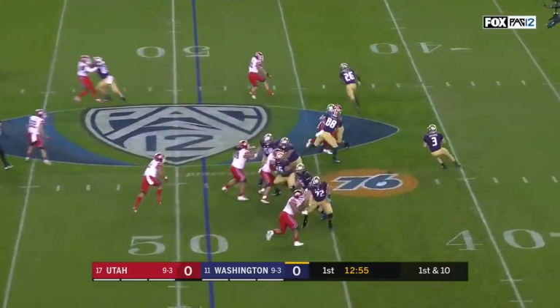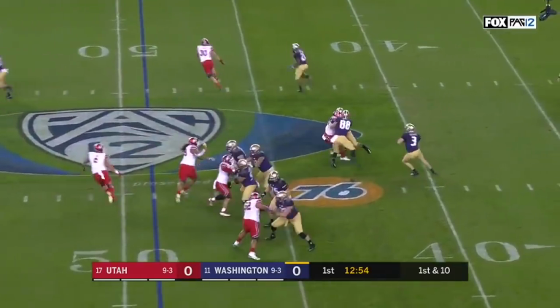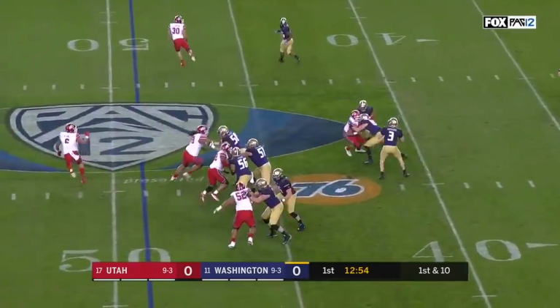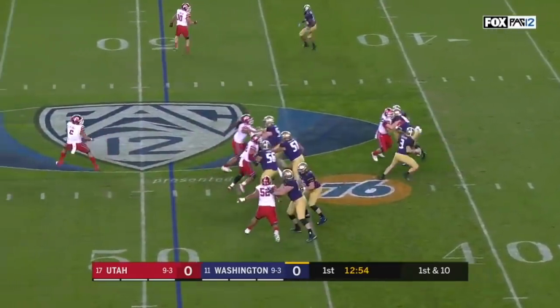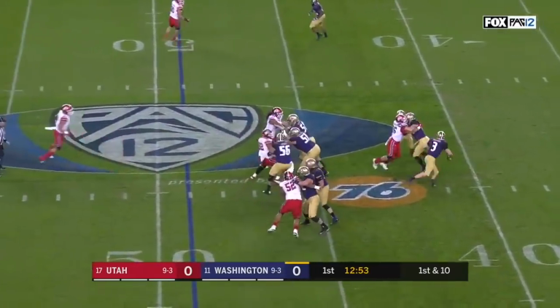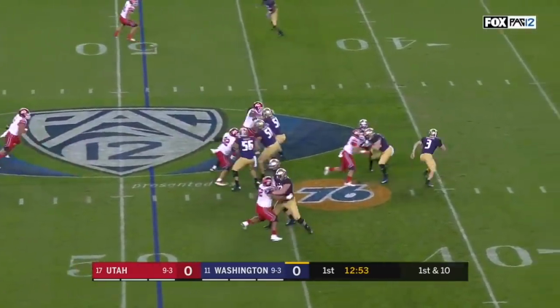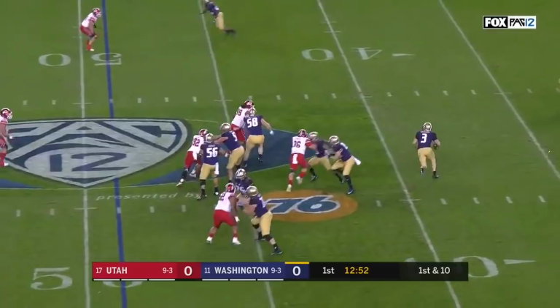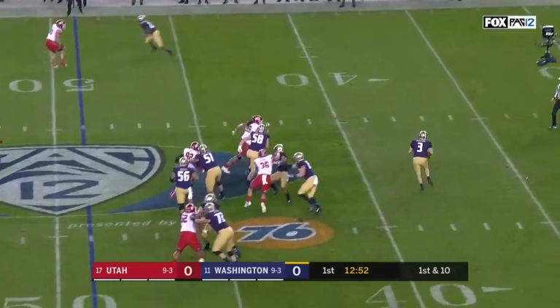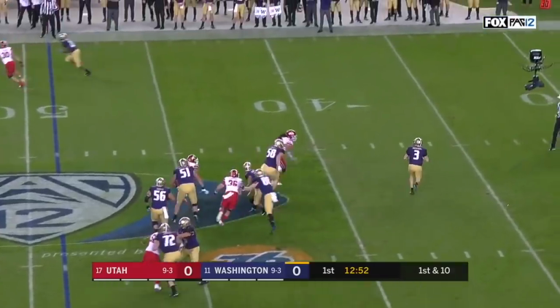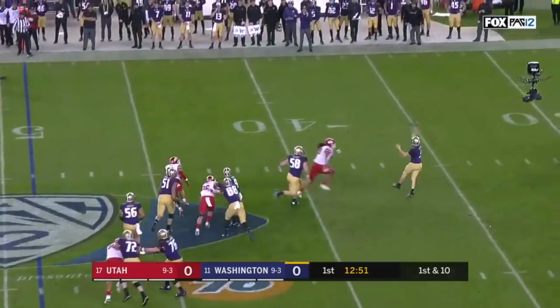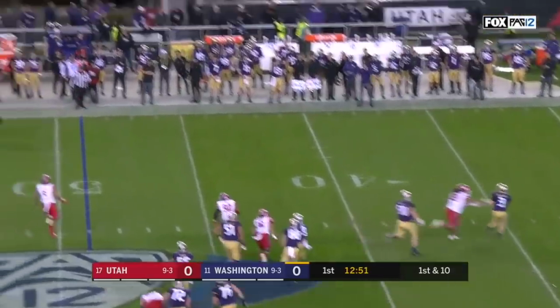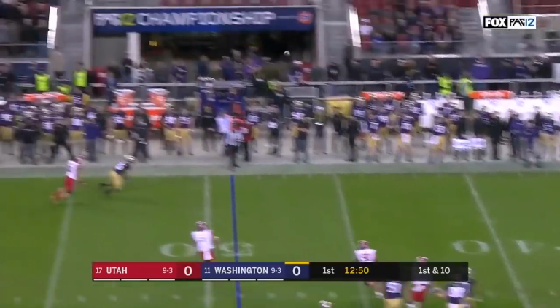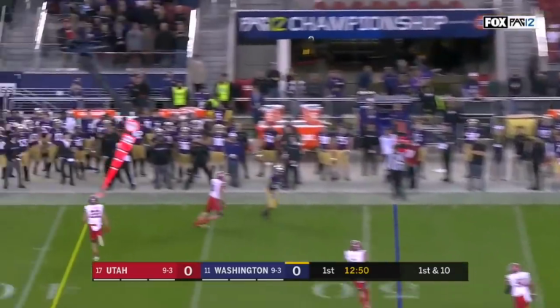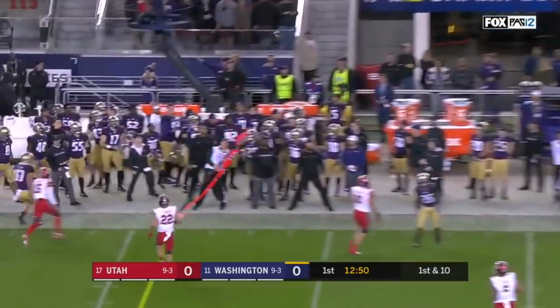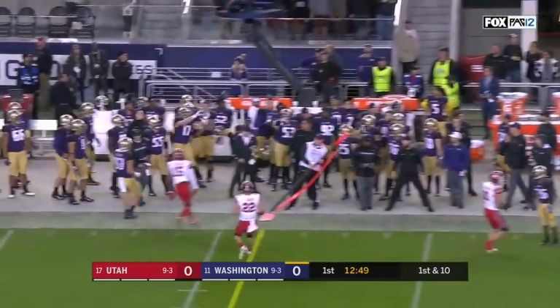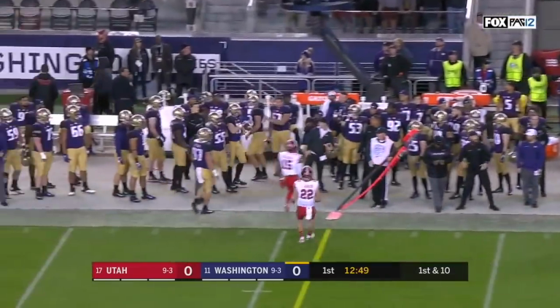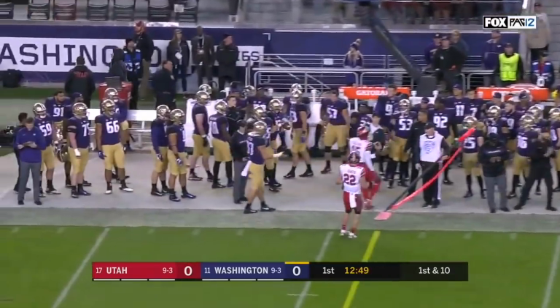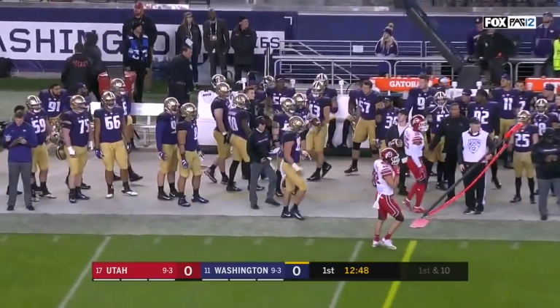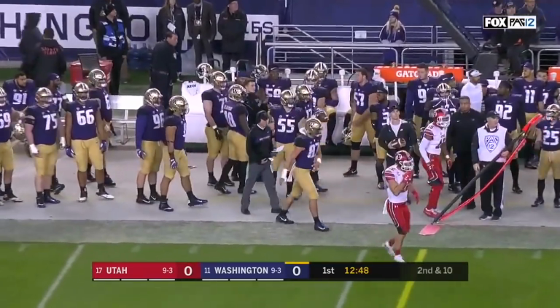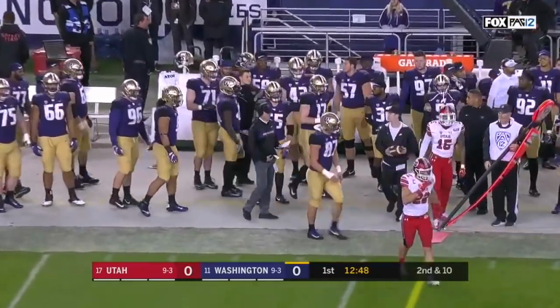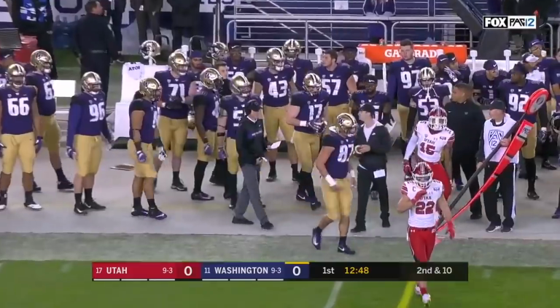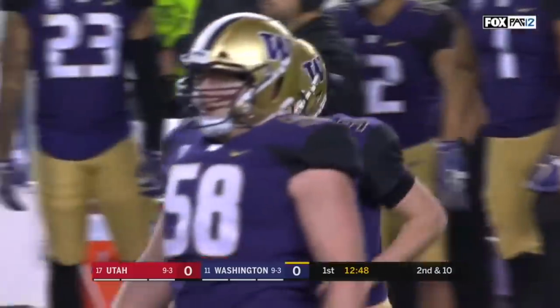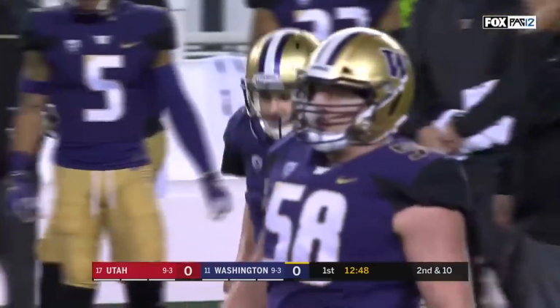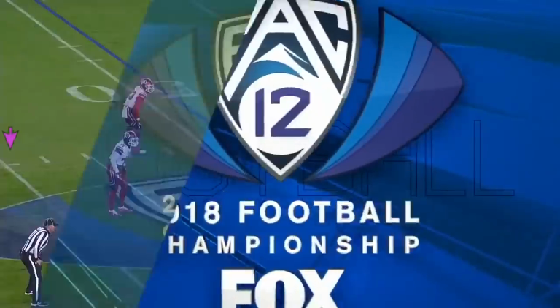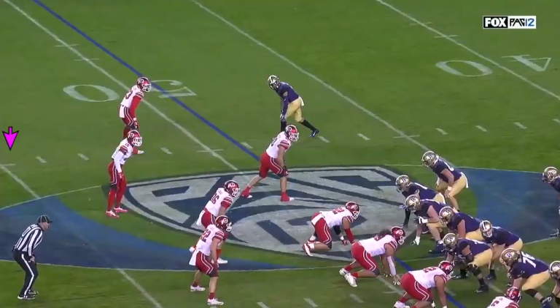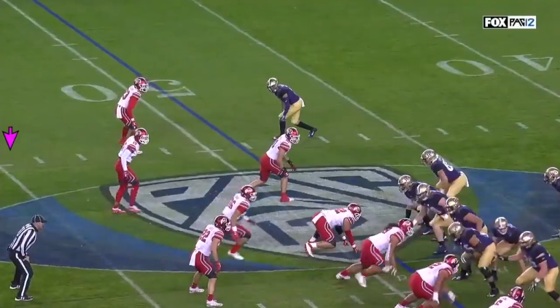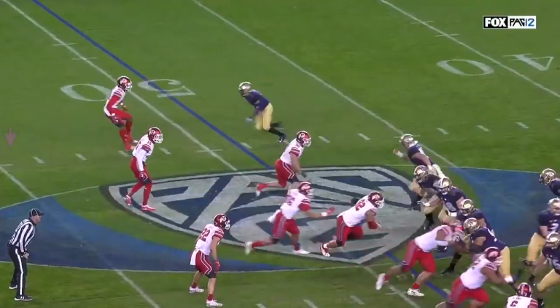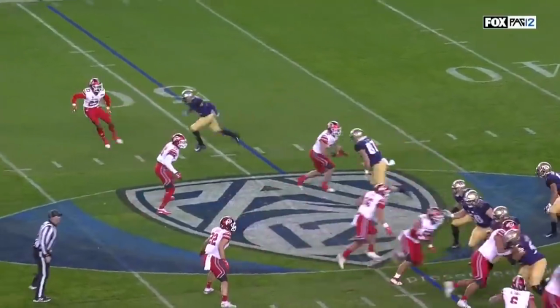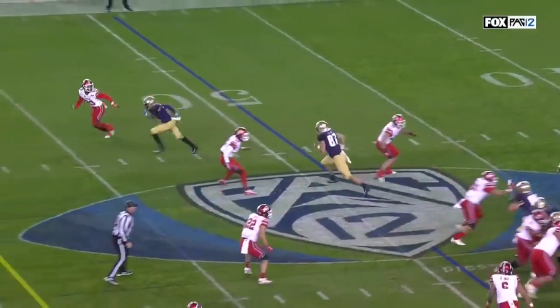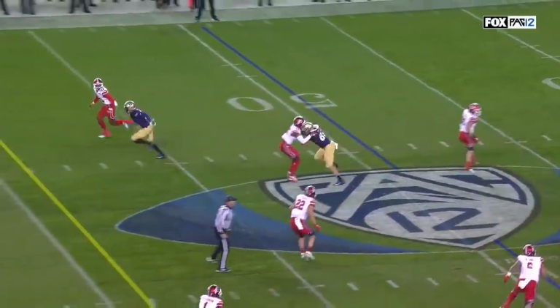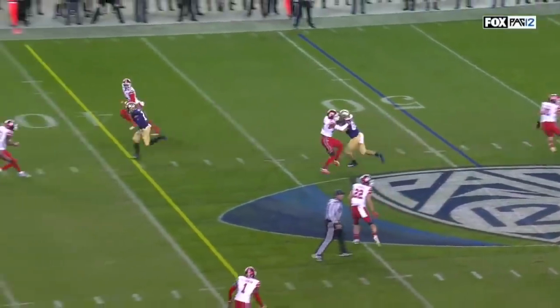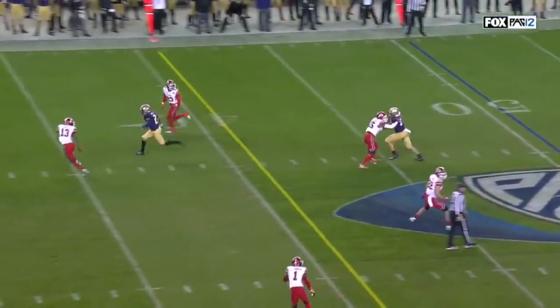They fake the jet sweep. Browning with the deep drop to let the routes develop, with coverage downfield. He has to keep it away. They play really good, come box down around the line of scrimmage because they play man-to-man. Look at the coverage downfield.